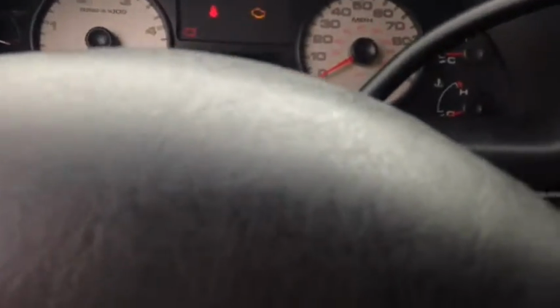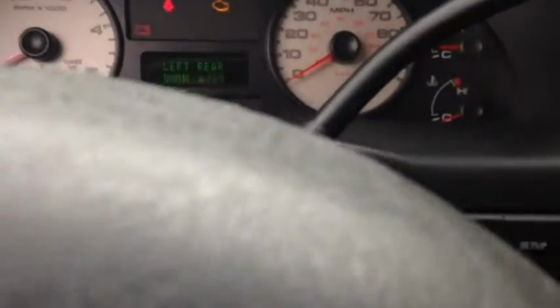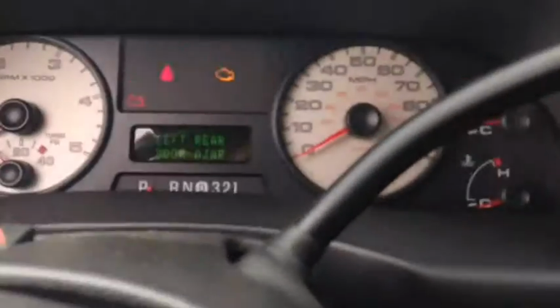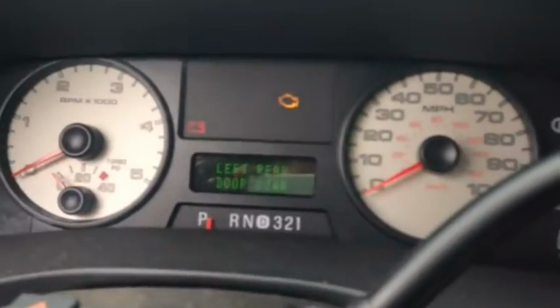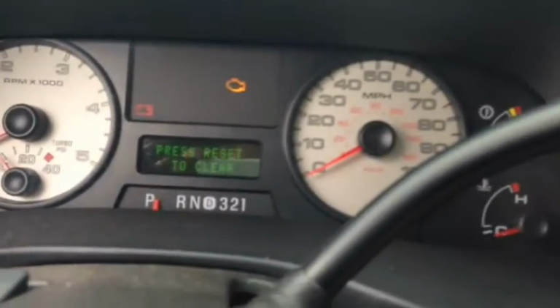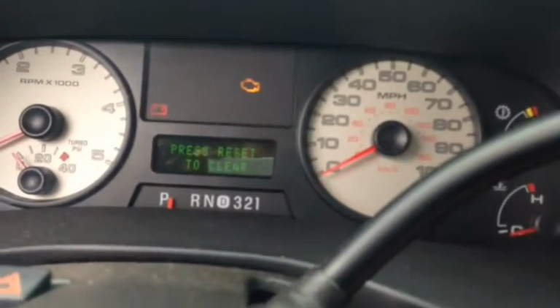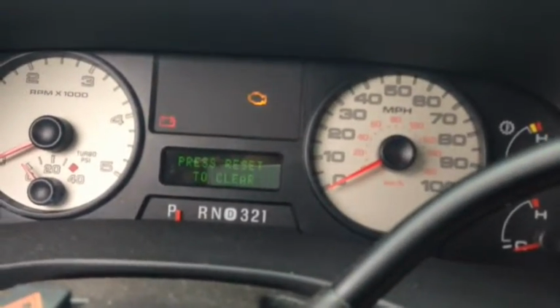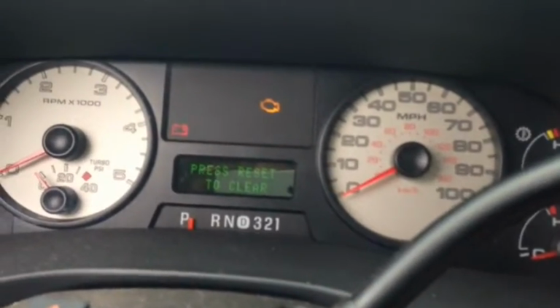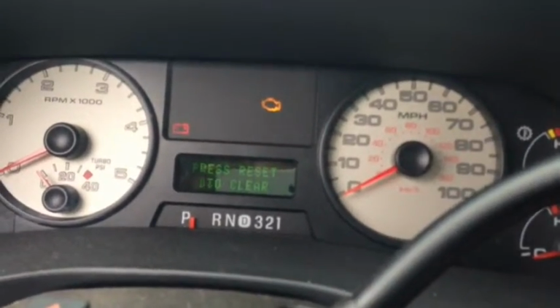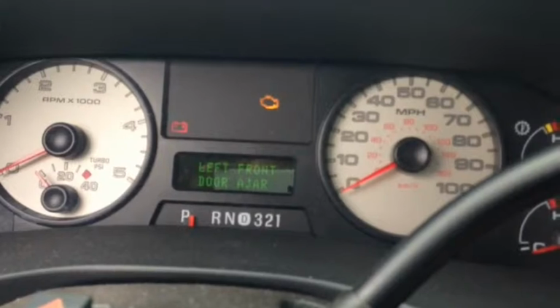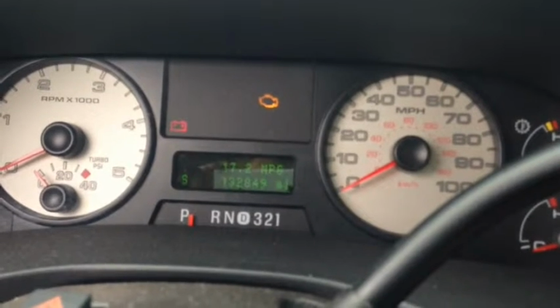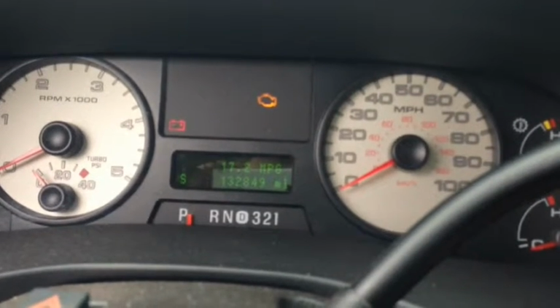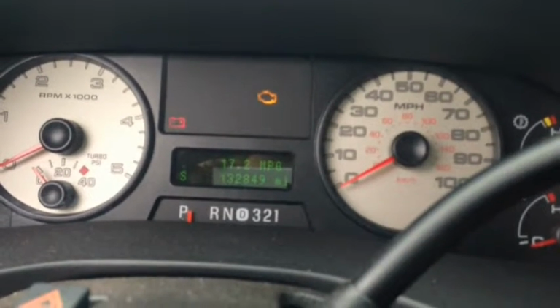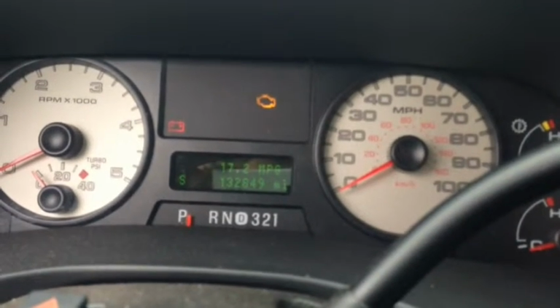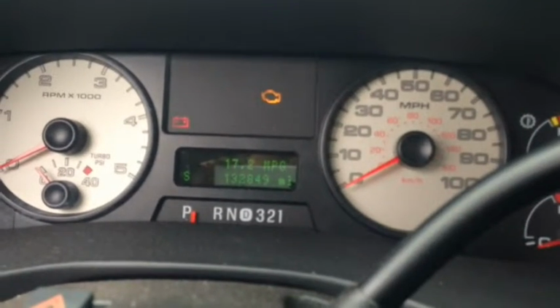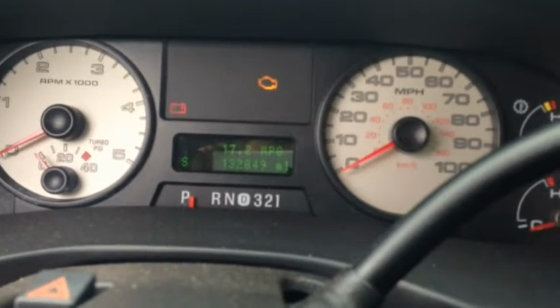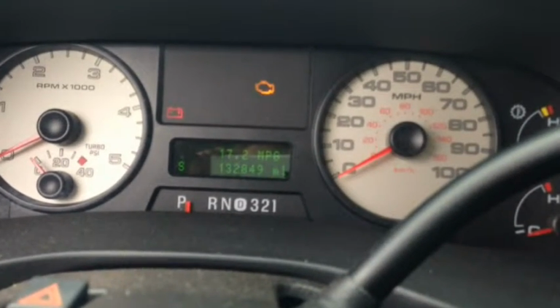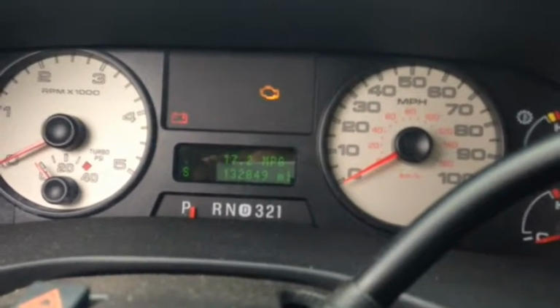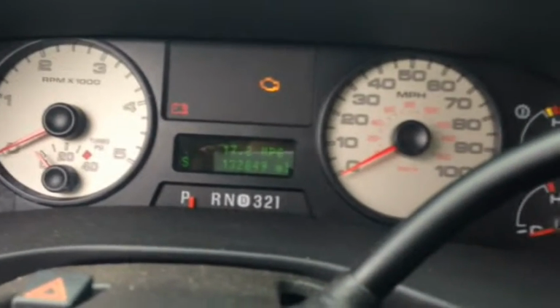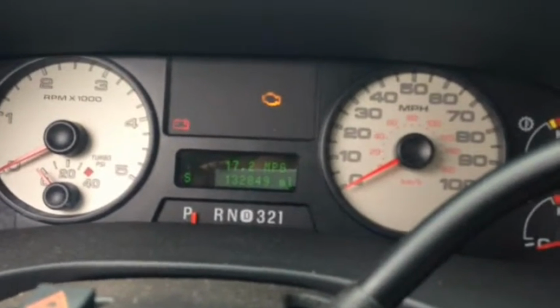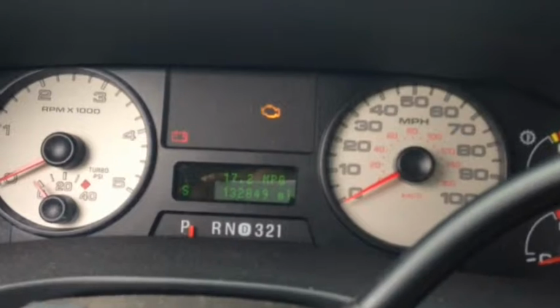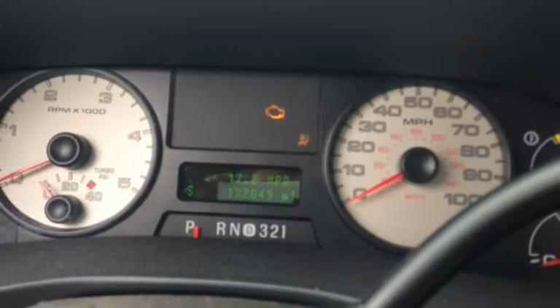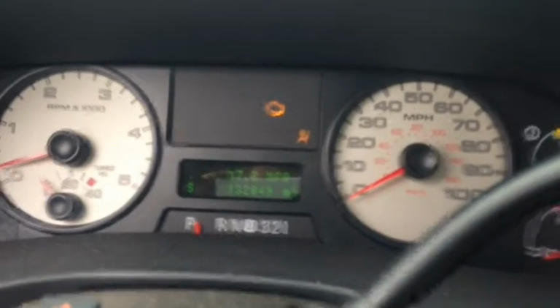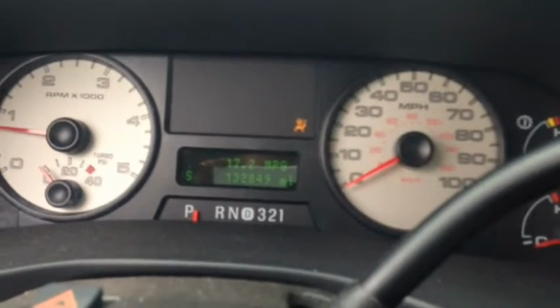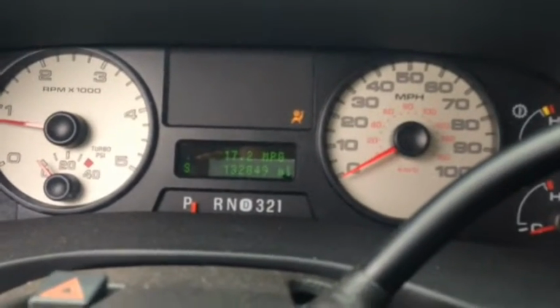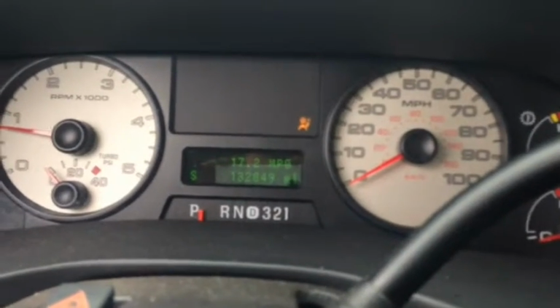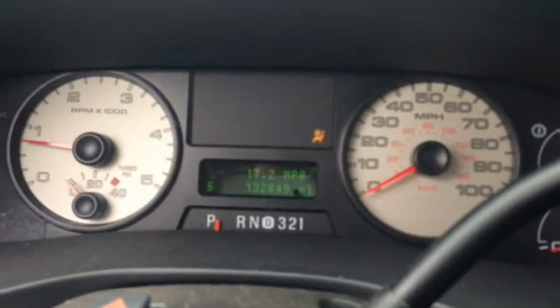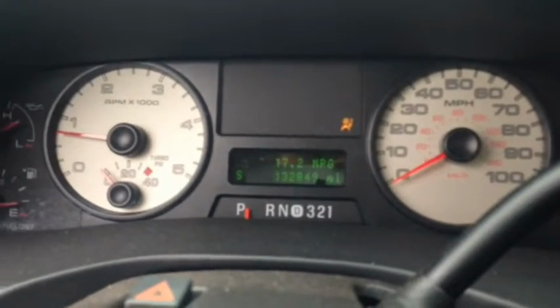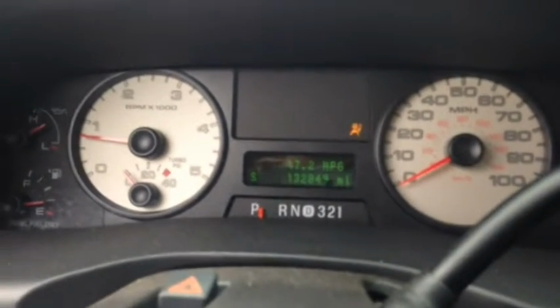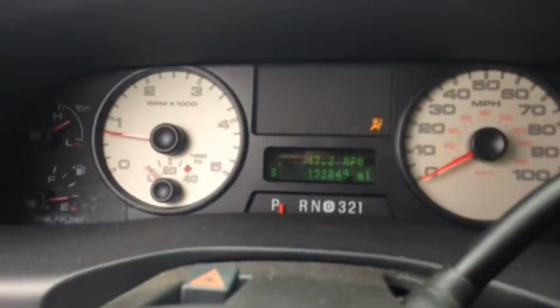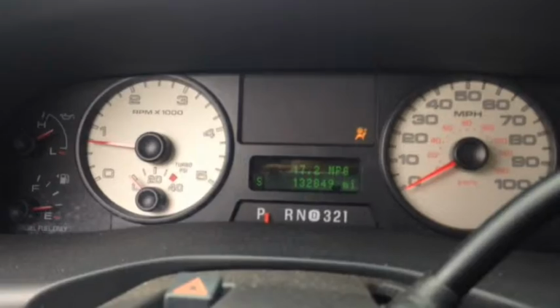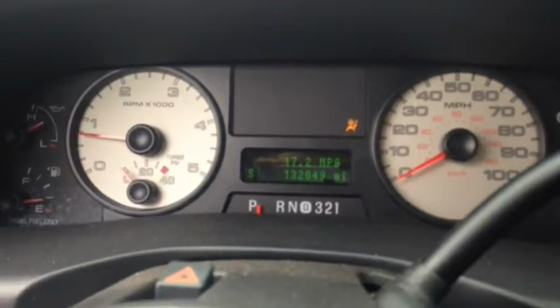Let's see — 132,849 miles. Go ahead and crank it up. You see, once it's cranked there's no lights on the dash.